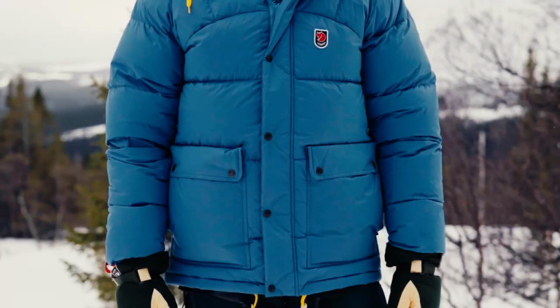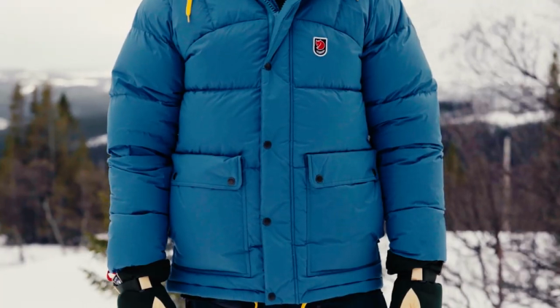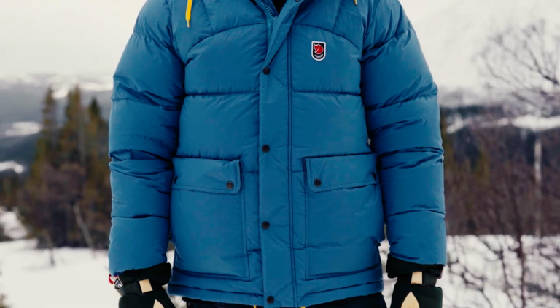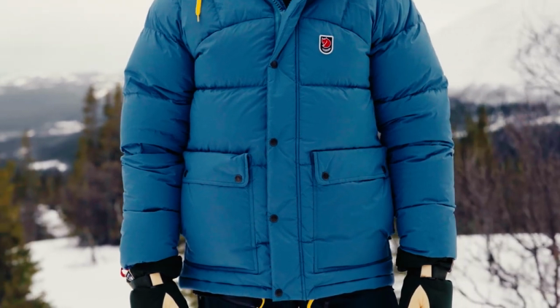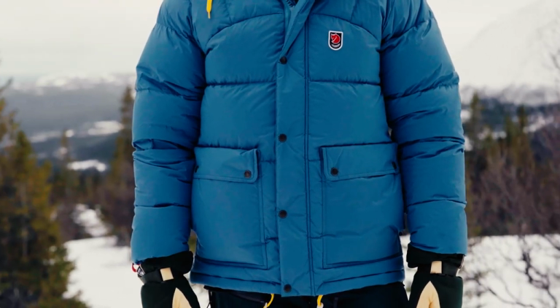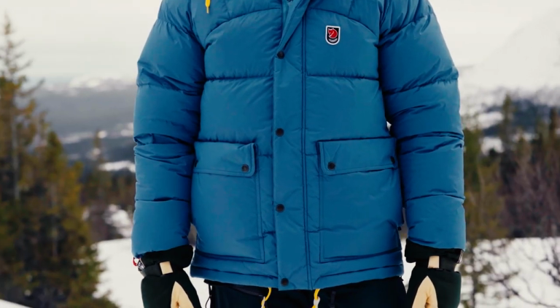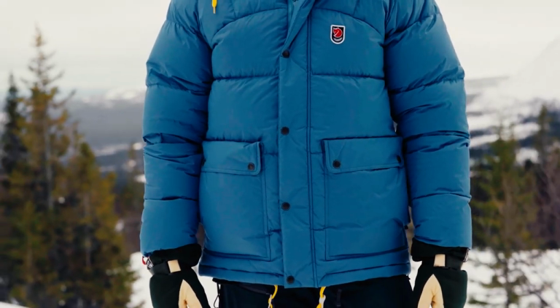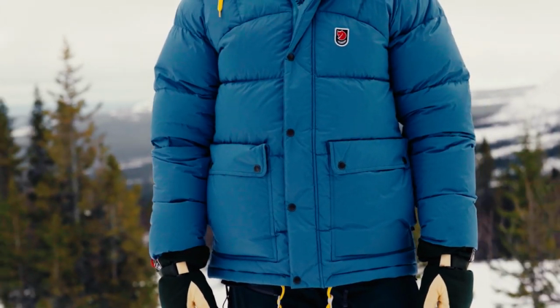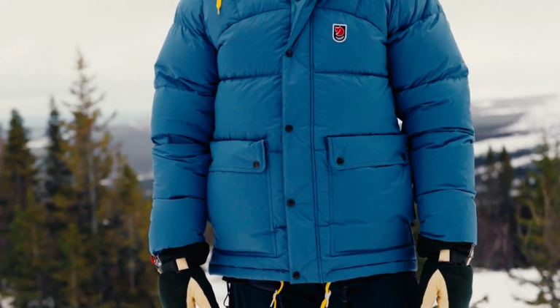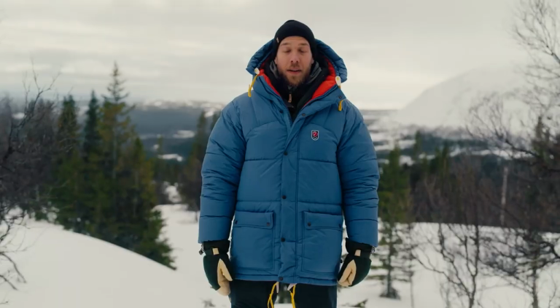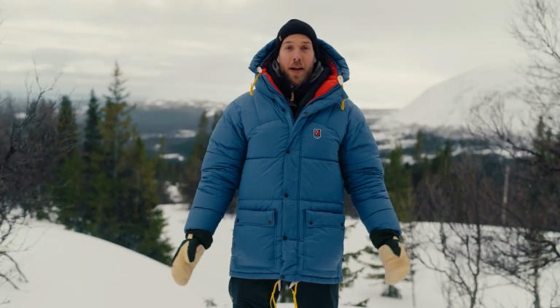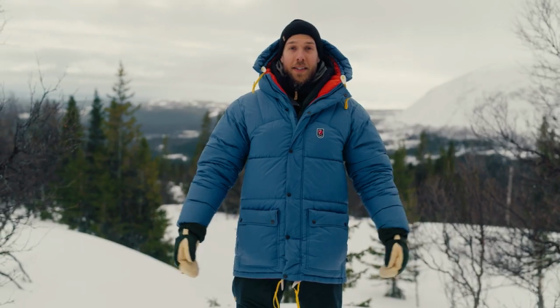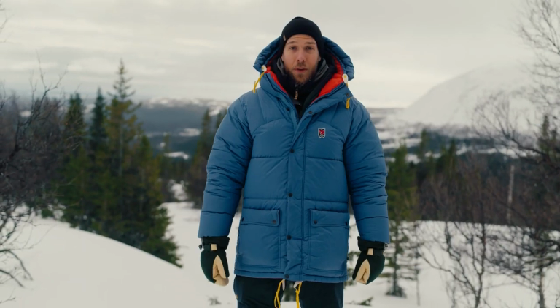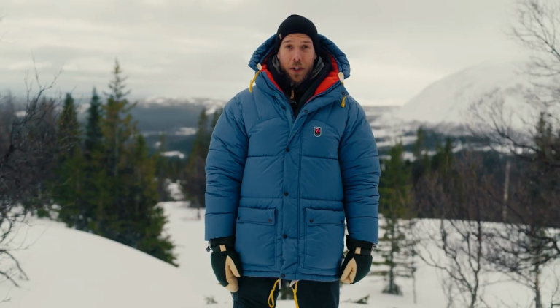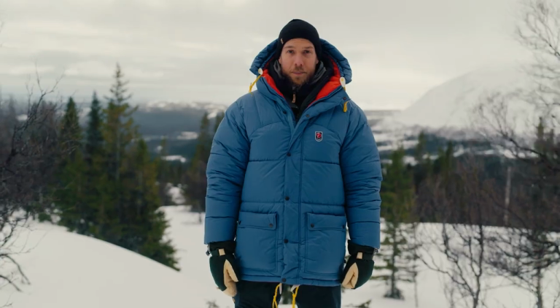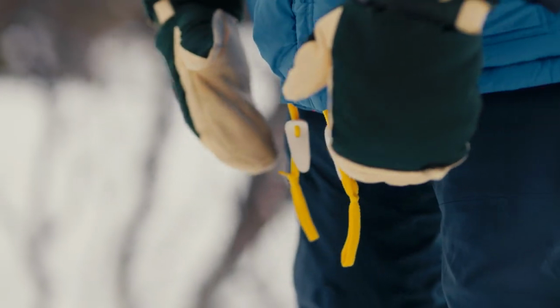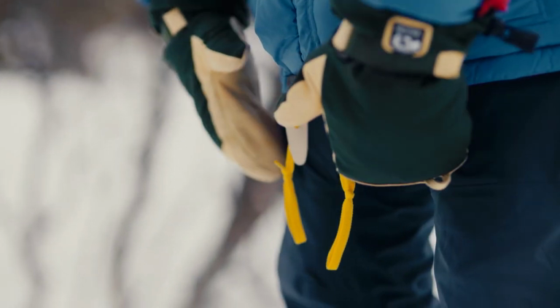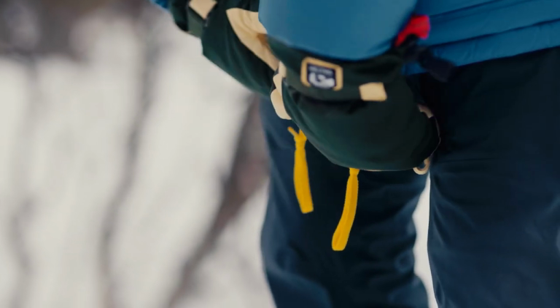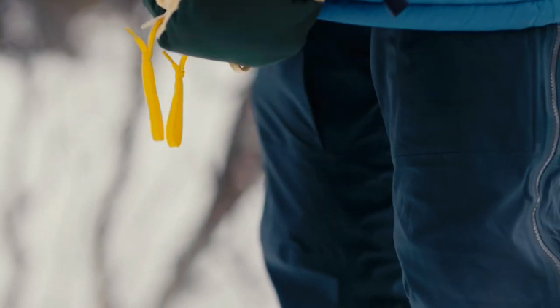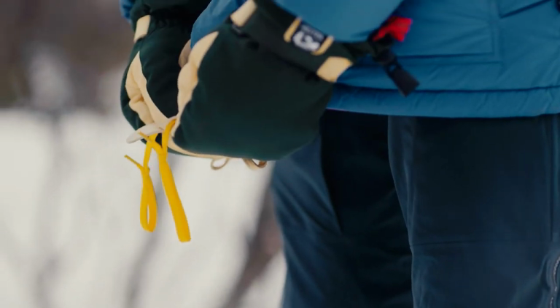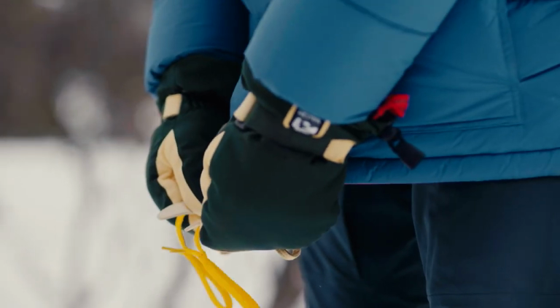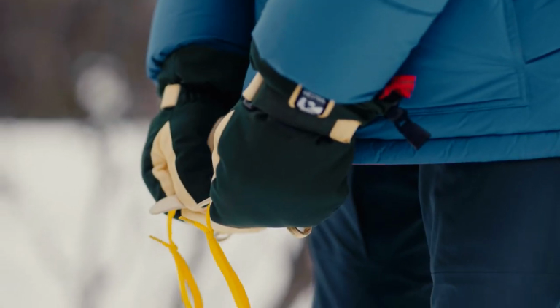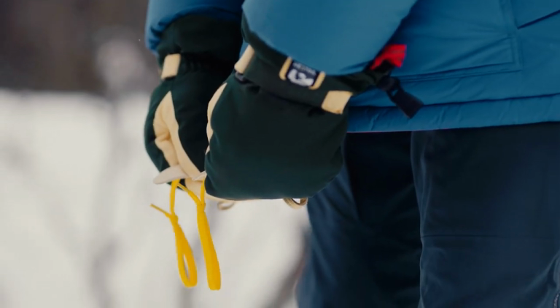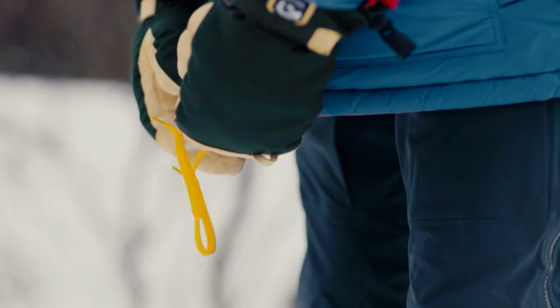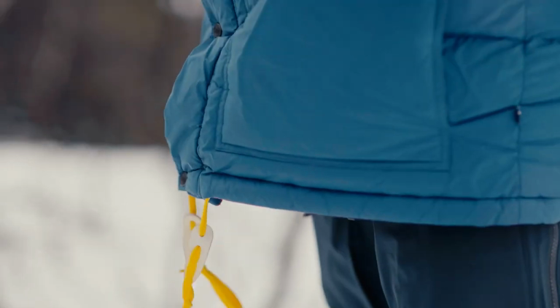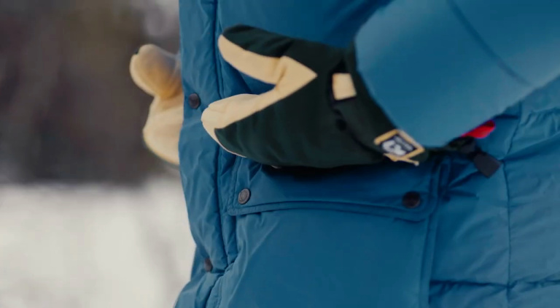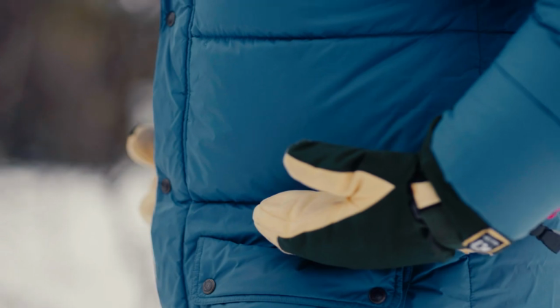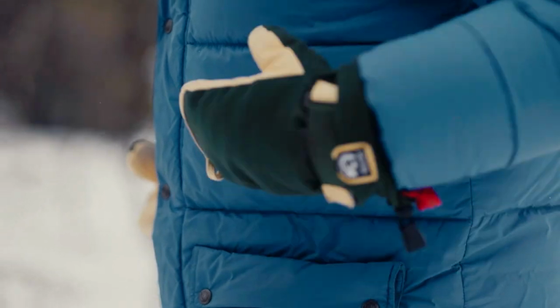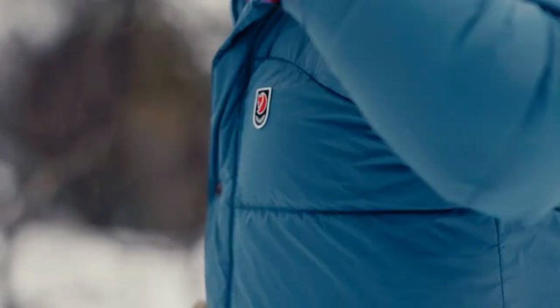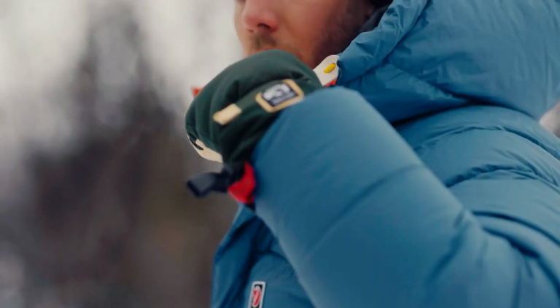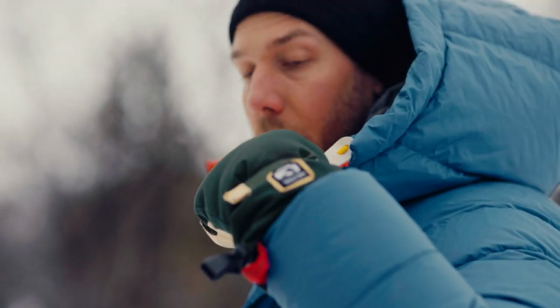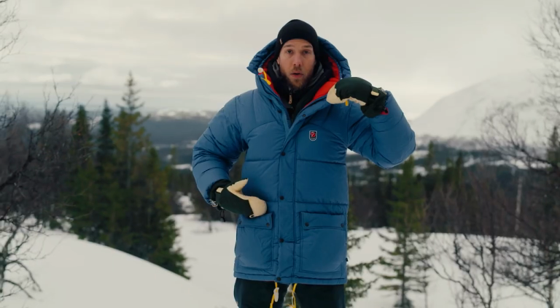The Expedition Down jacket also comes in a lighter version. Let's dig into the features. Starting from the bottom, you have adjustment cords at the very low end of the jacket, also on the inside by the waistline, and here on the top by the hood.